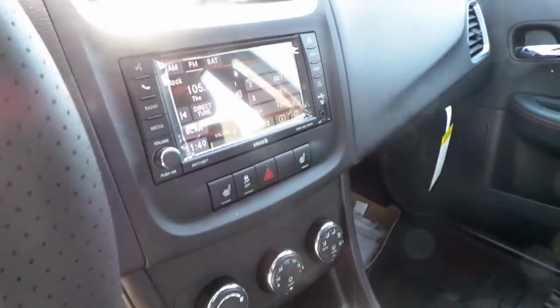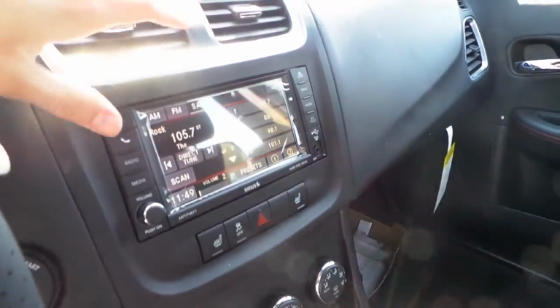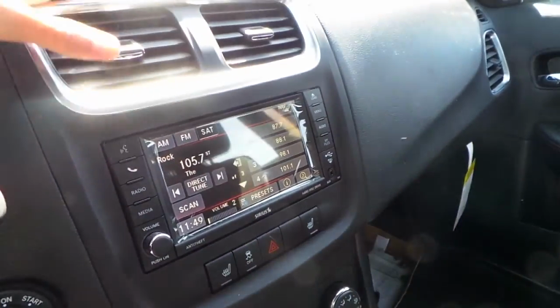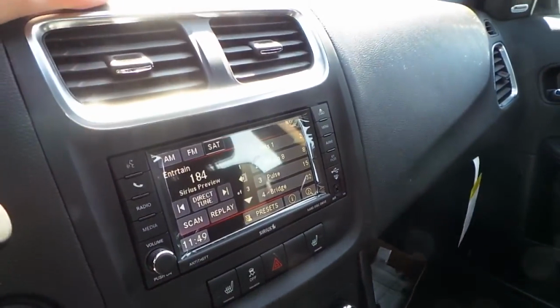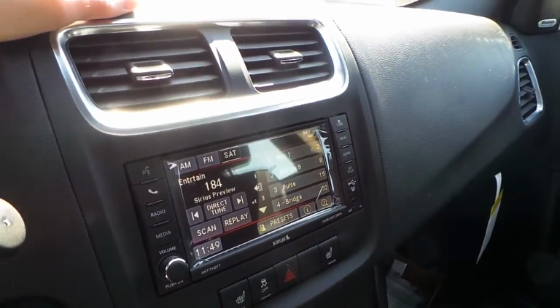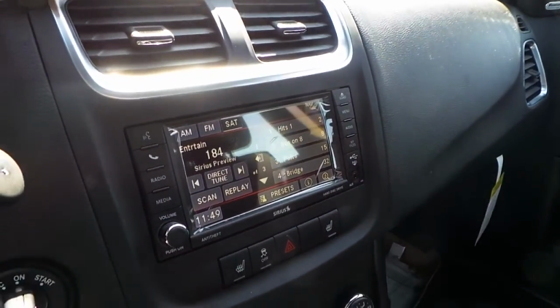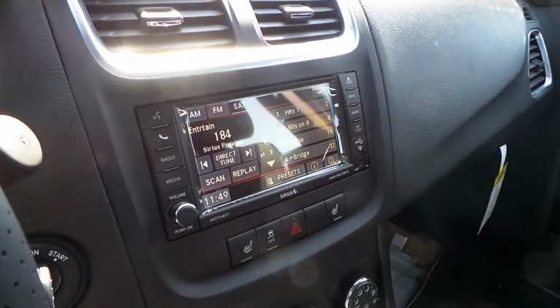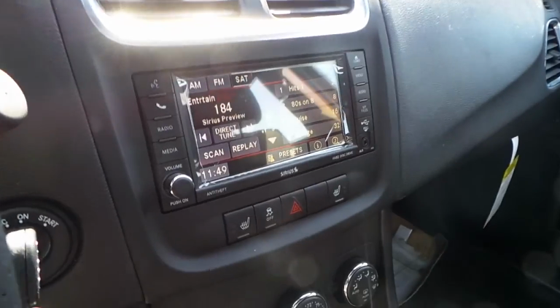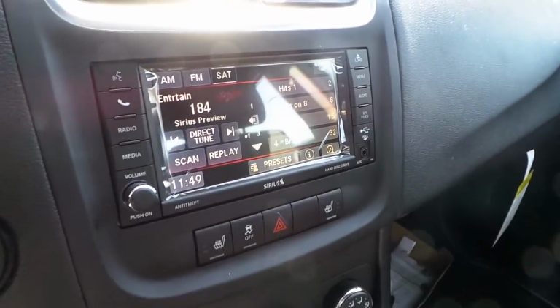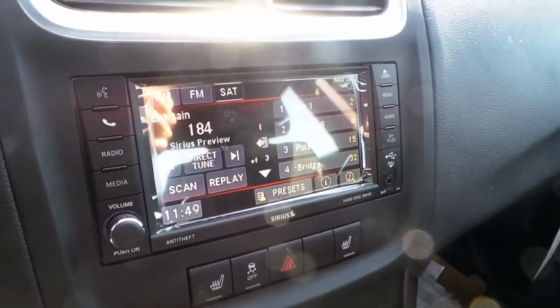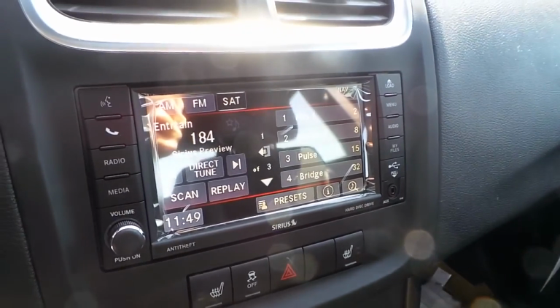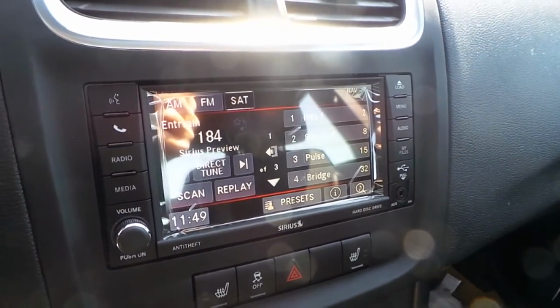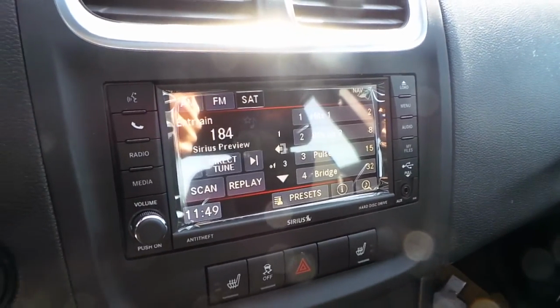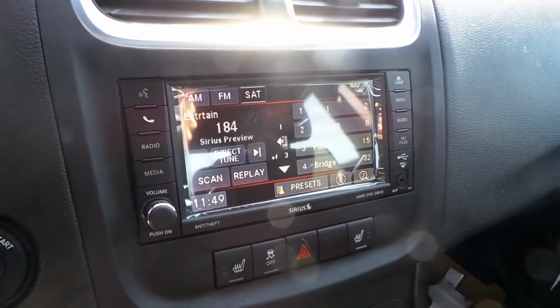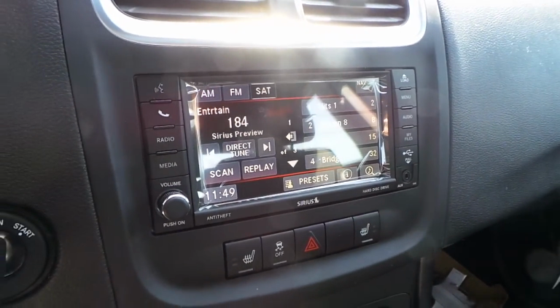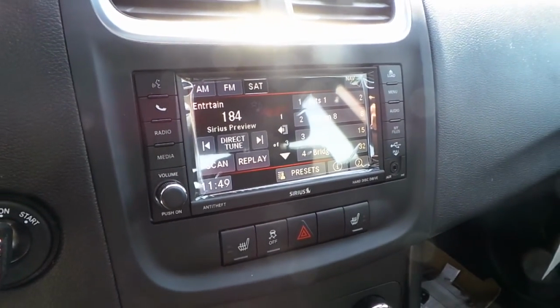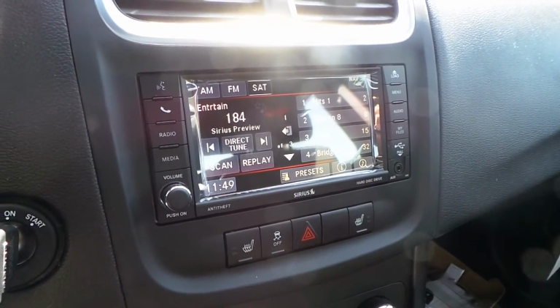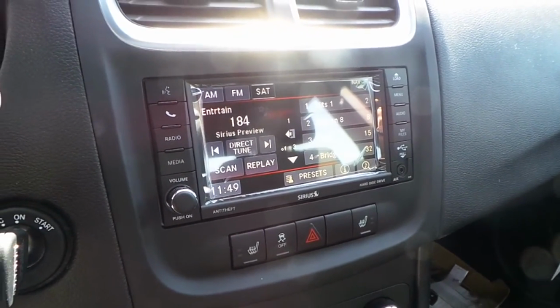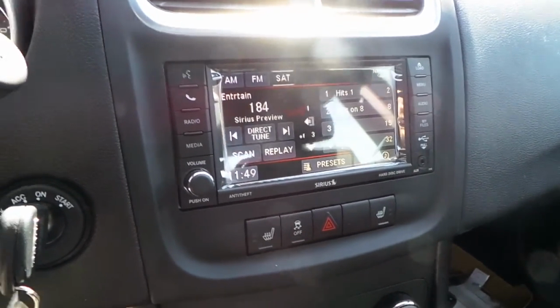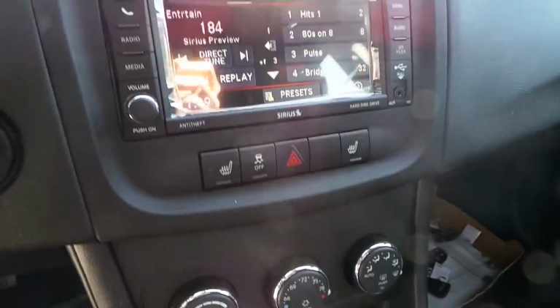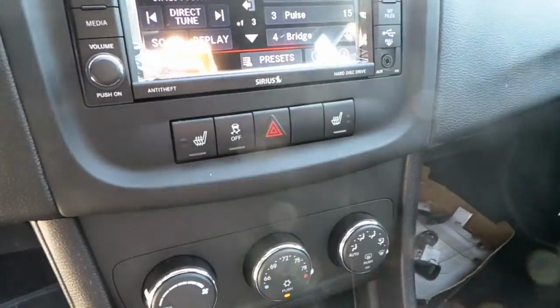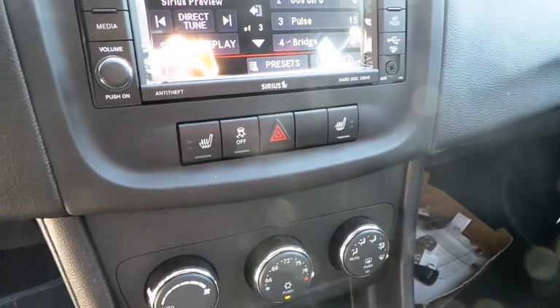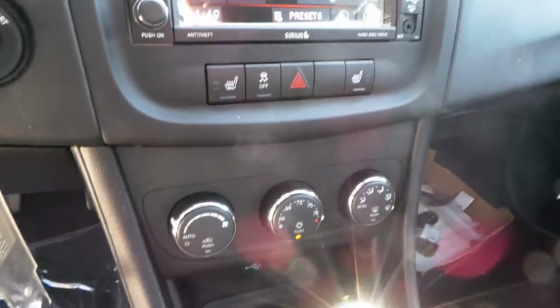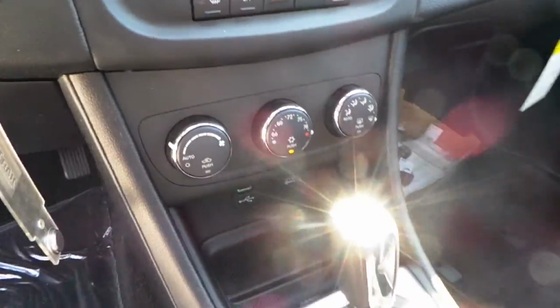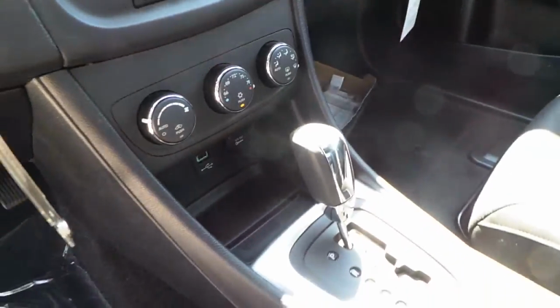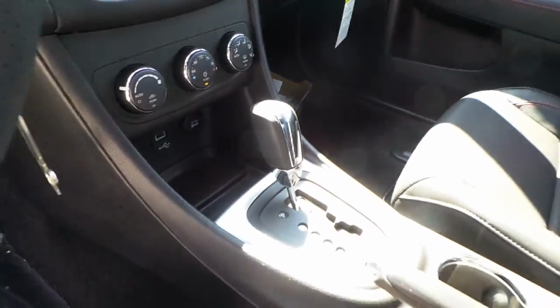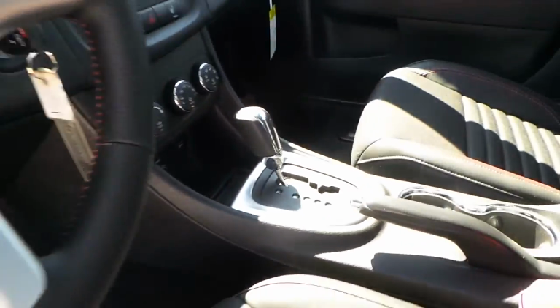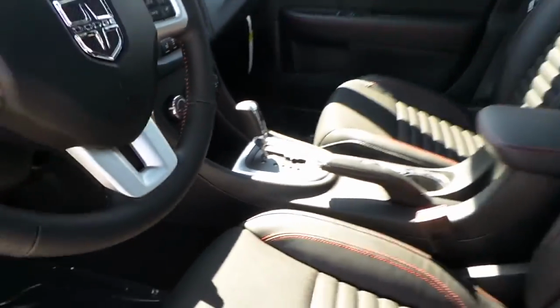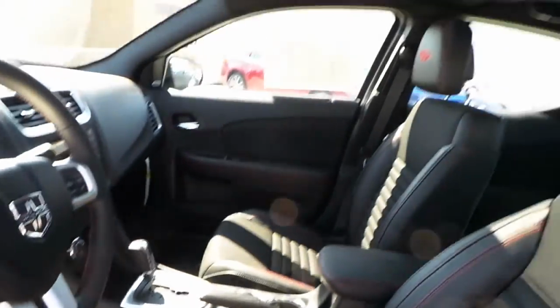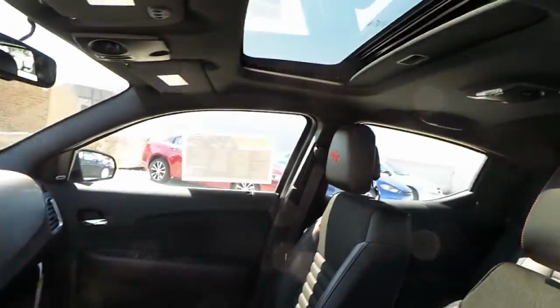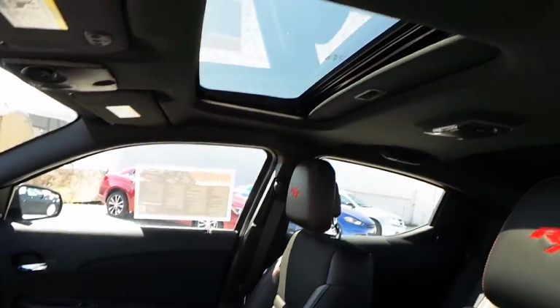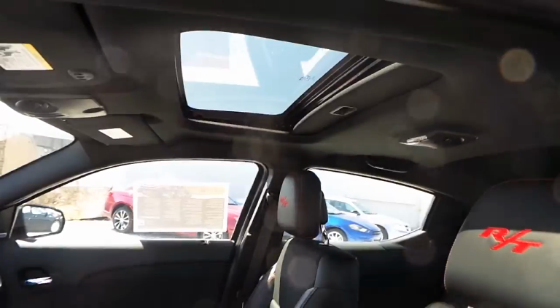A 6.5 inch touch screen display radio with satellite radio, AM, FM, CD, and MP3 audio. Heated front seats, automatic transmission, and power sunroof.